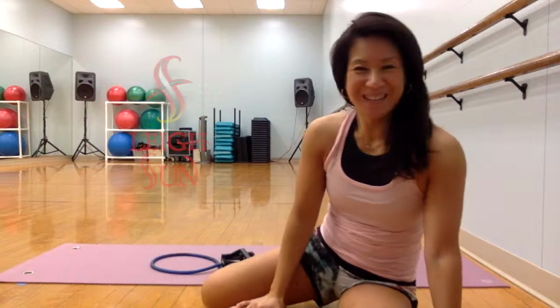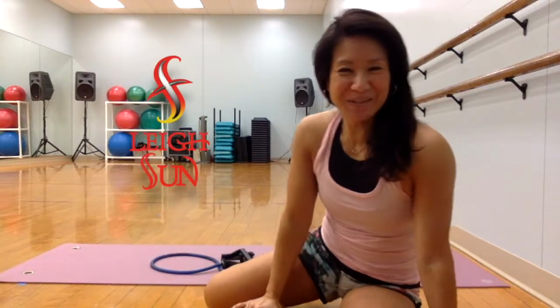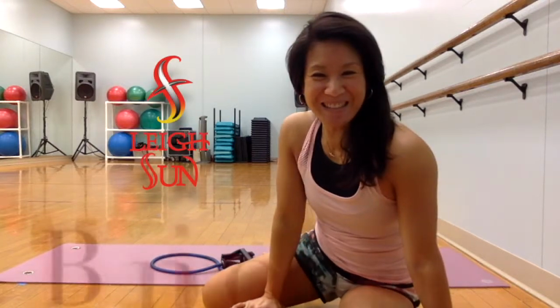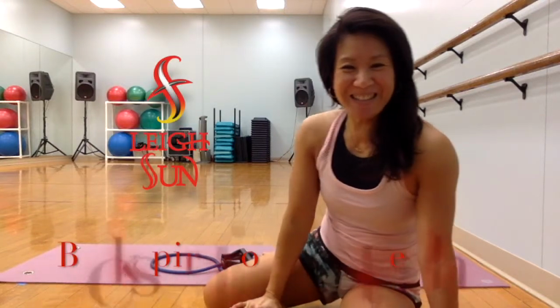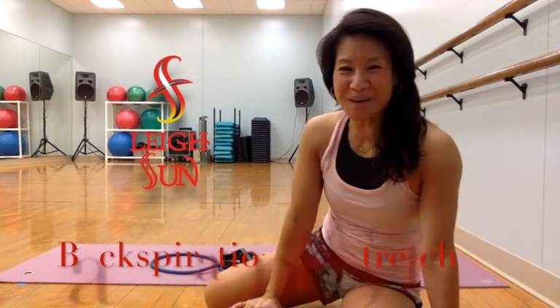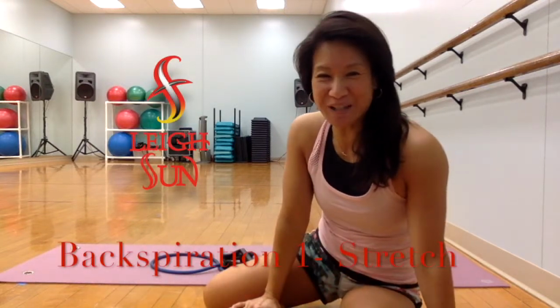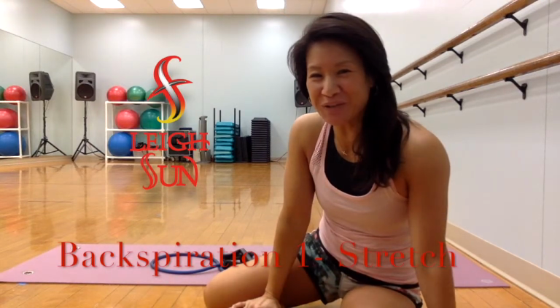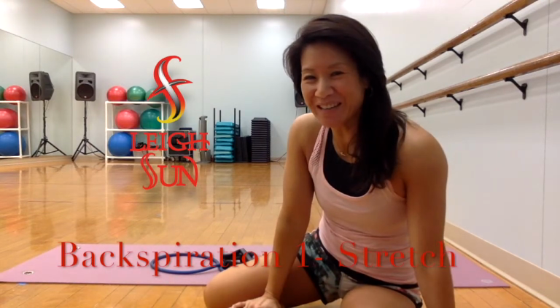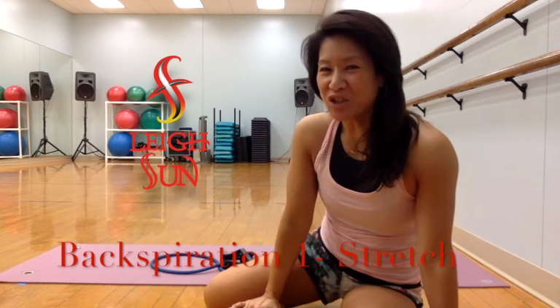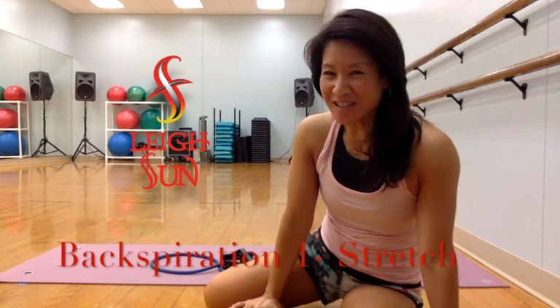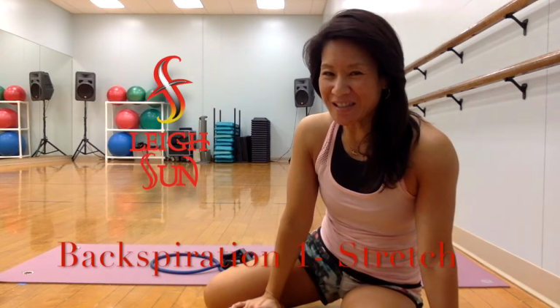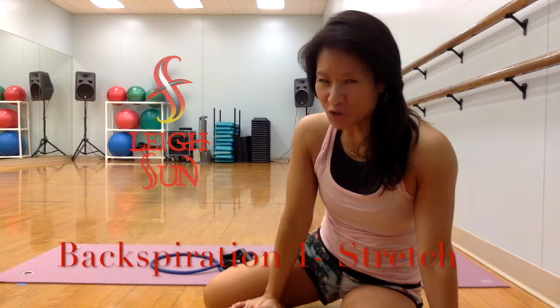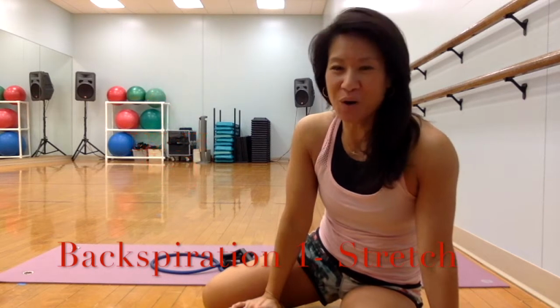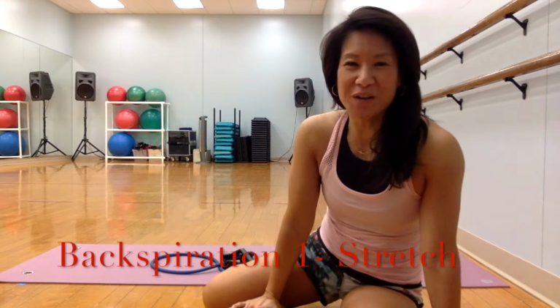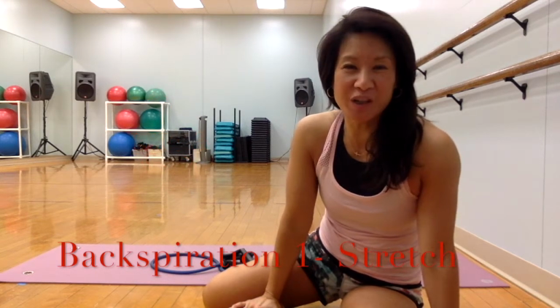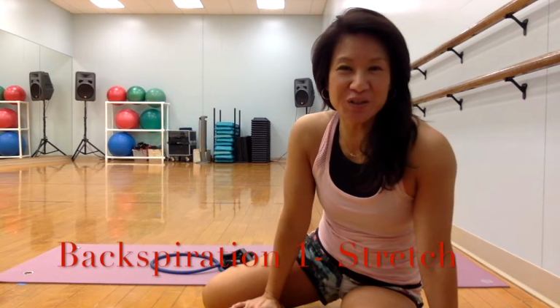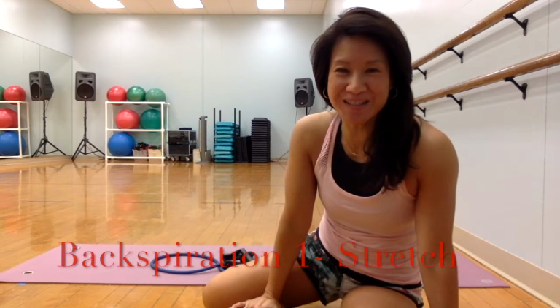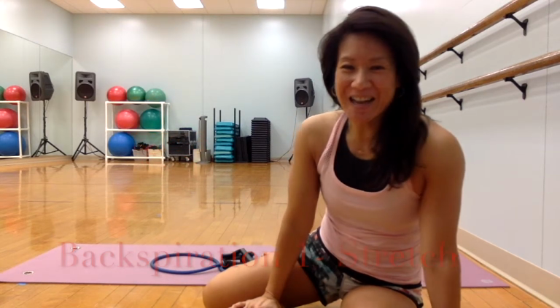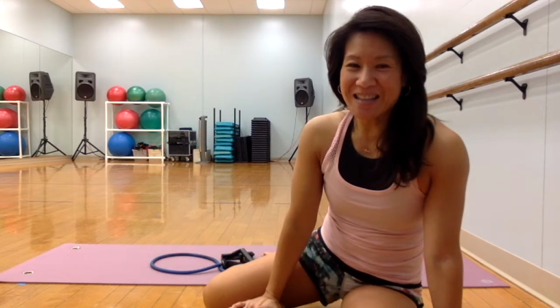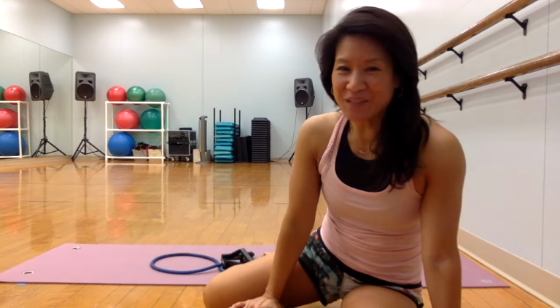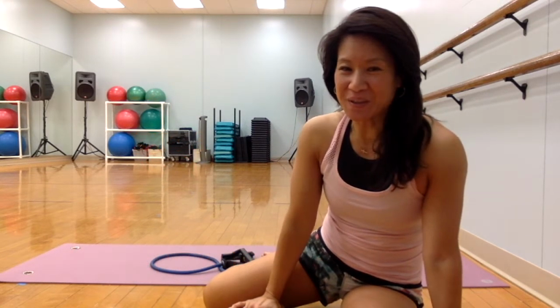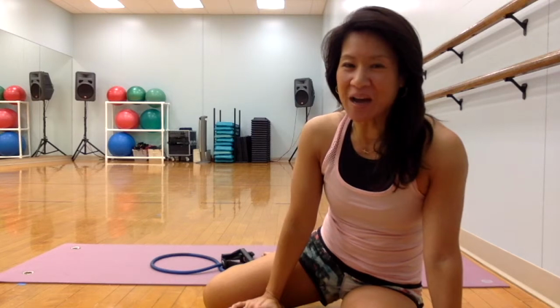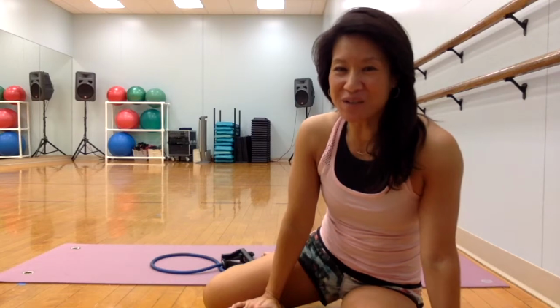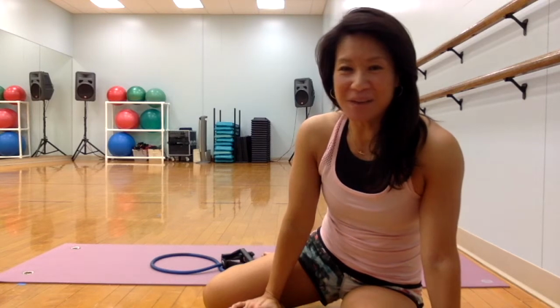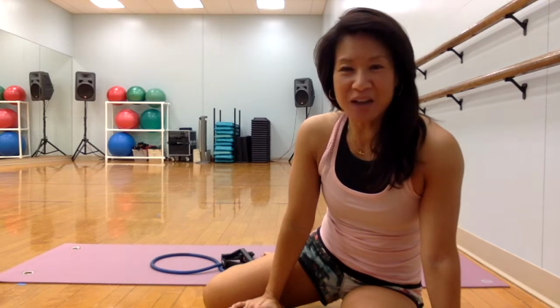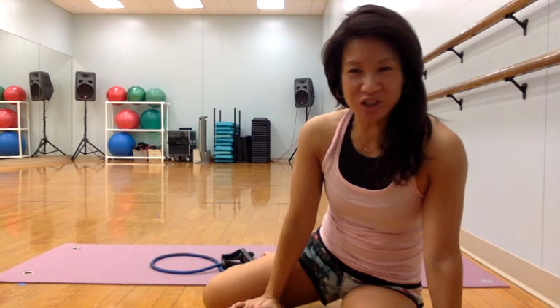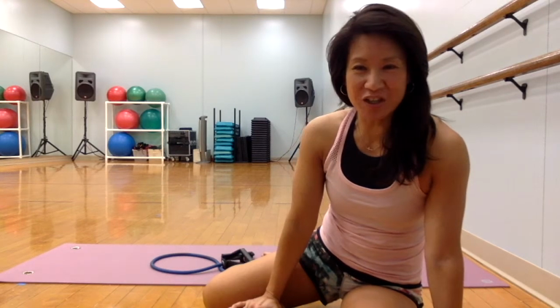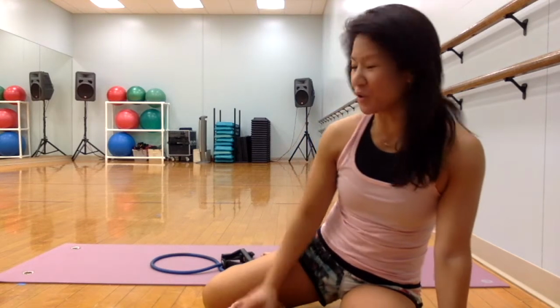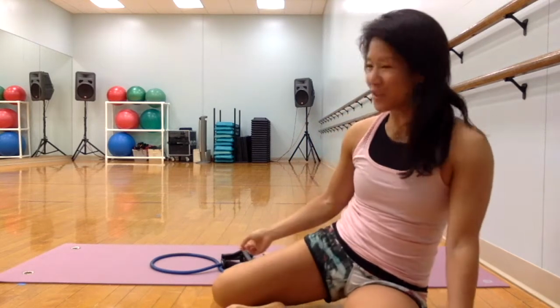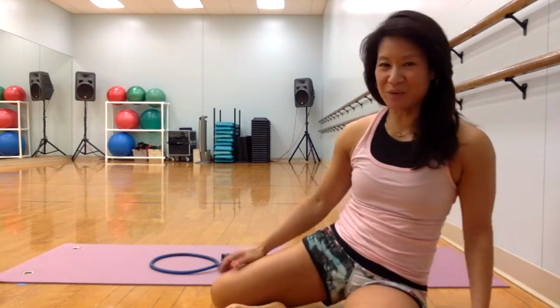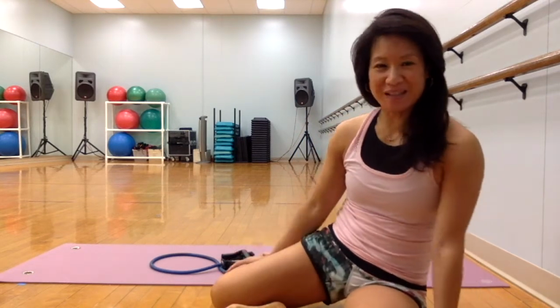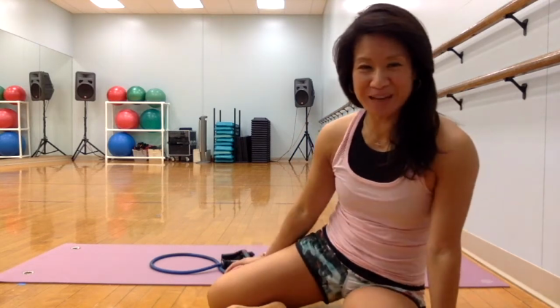Hi everyone, this is Lee. This is my backspiration workout, the stretching part of series 1 and 2. In this video, I have three back stretching exercises for you with a resistance band.